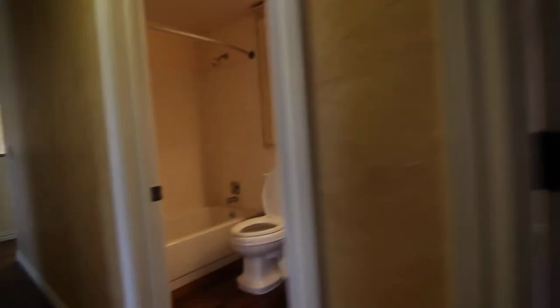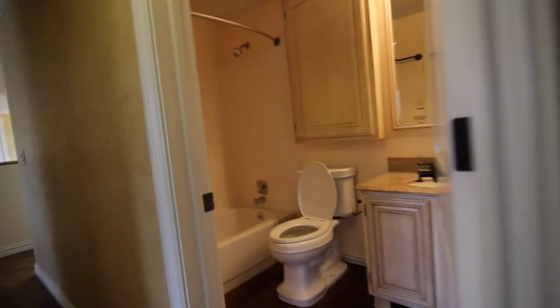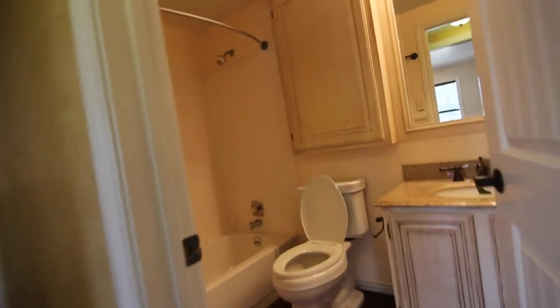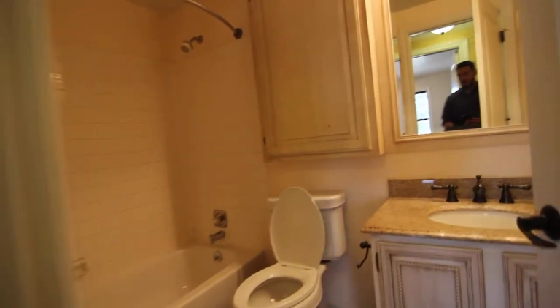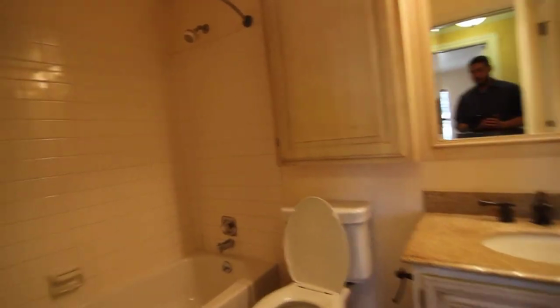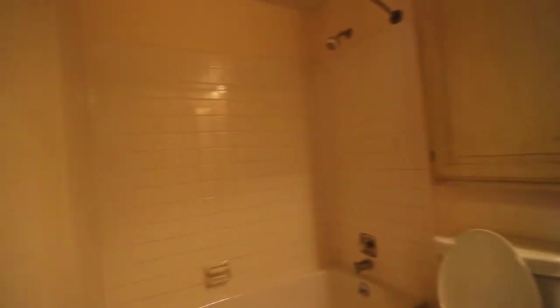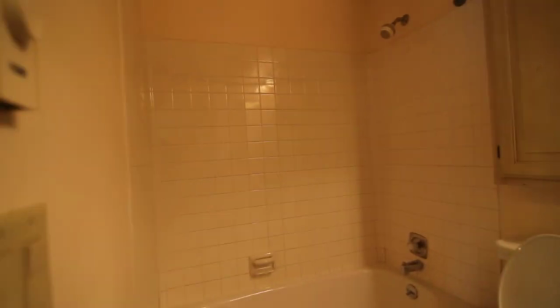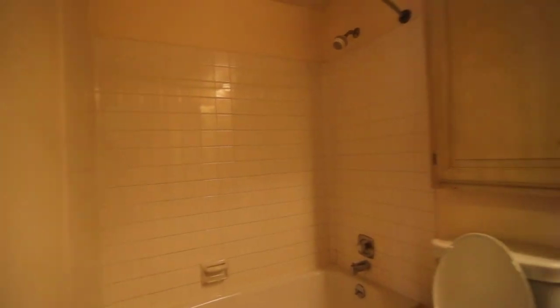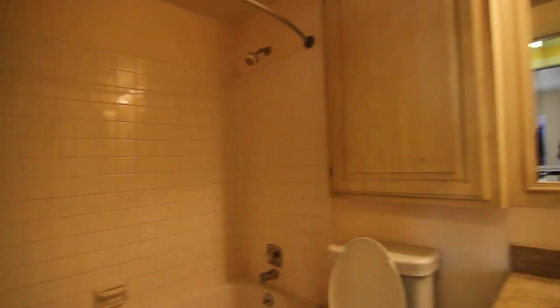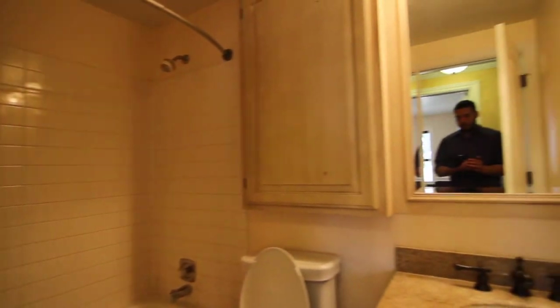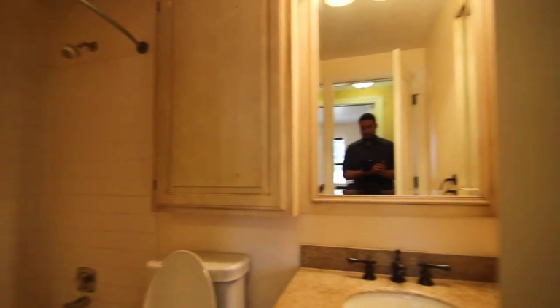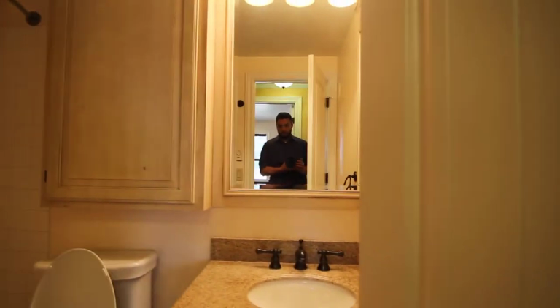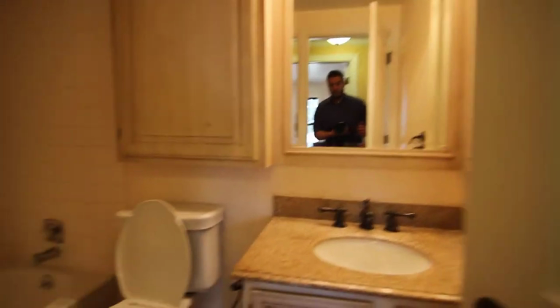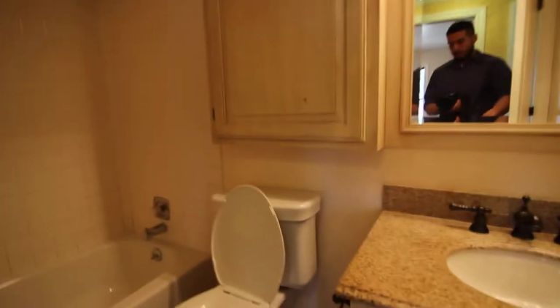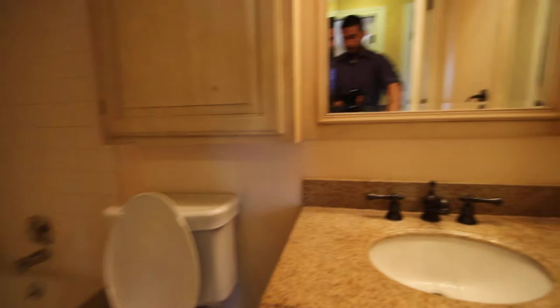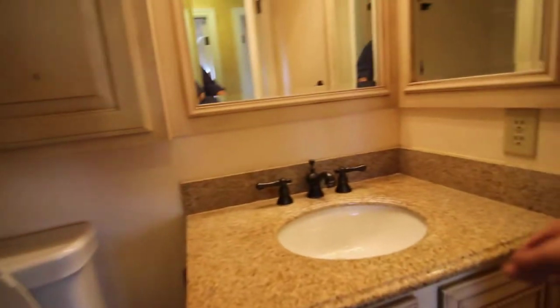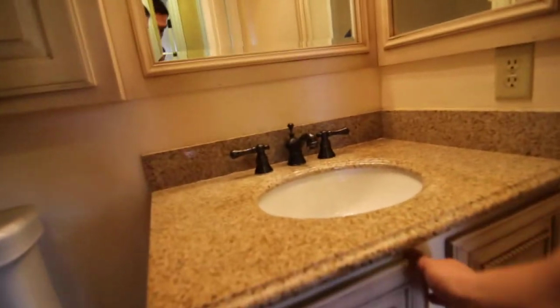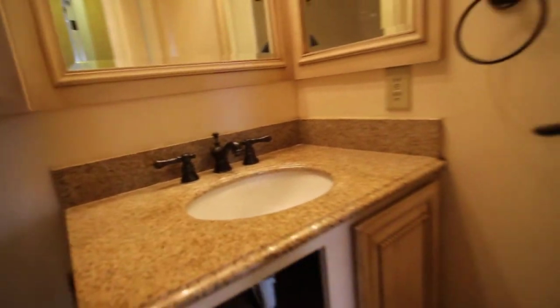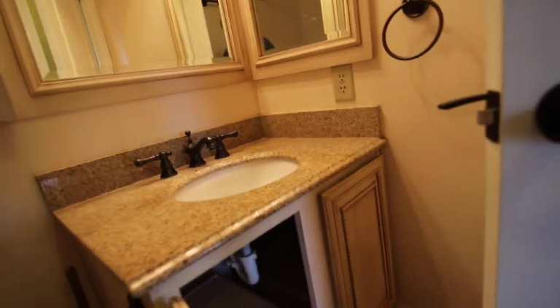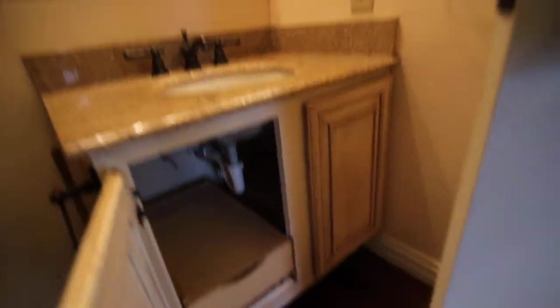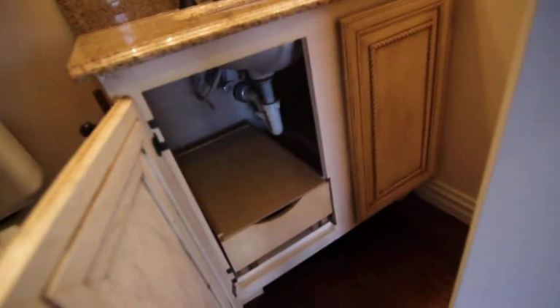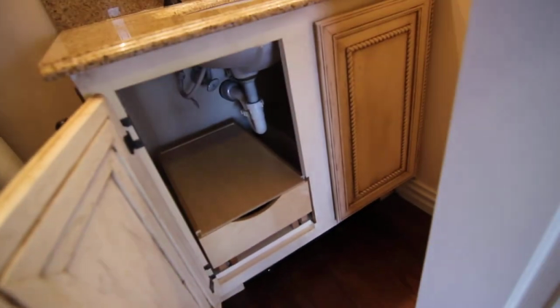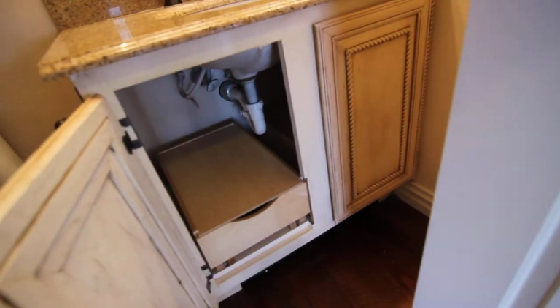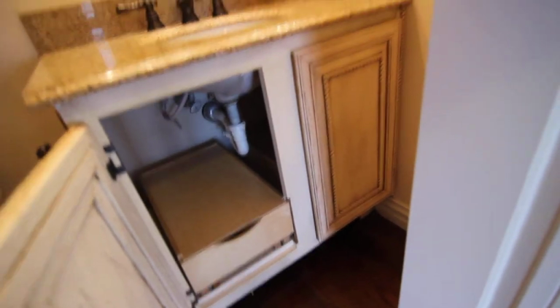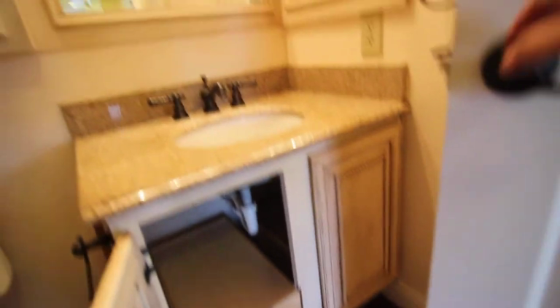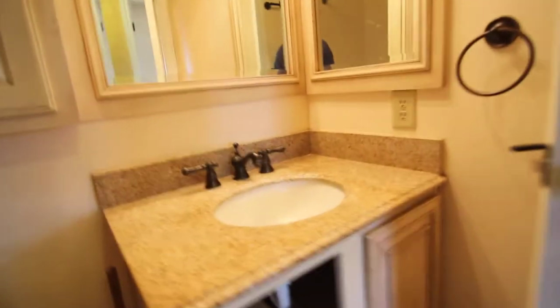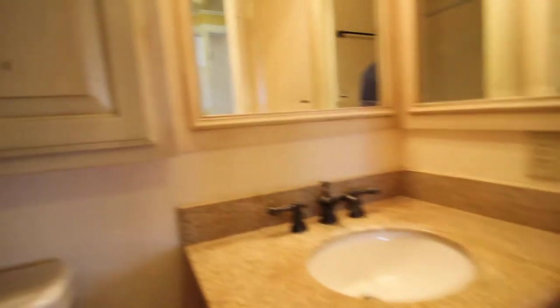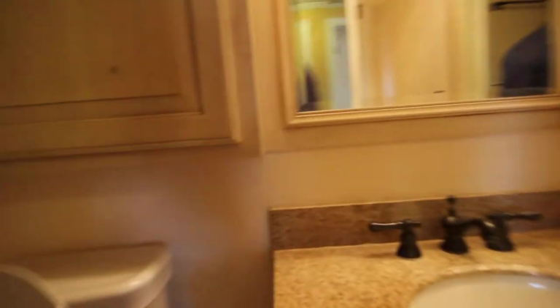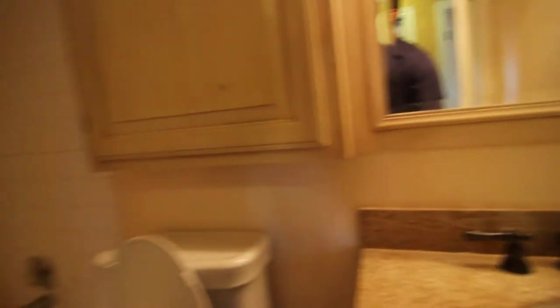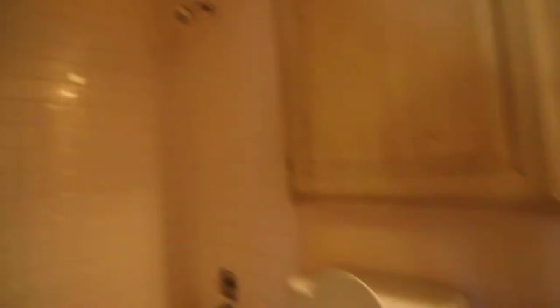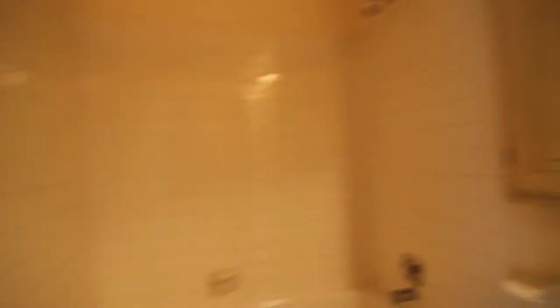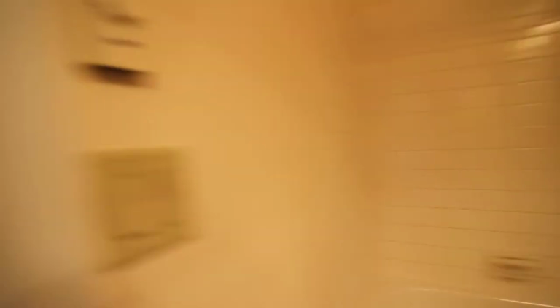Into the first bathroom here. It's got a unique feature — some drawers that slide out over here in the bathroom.